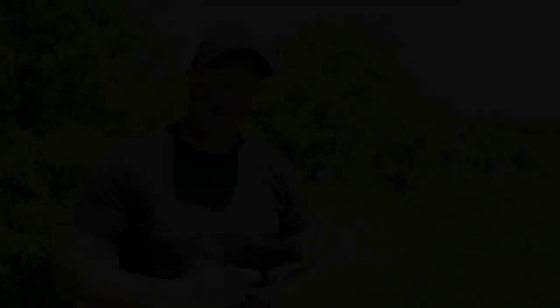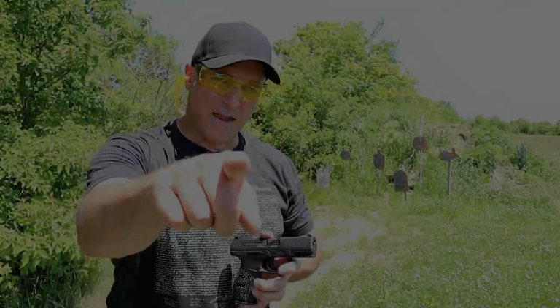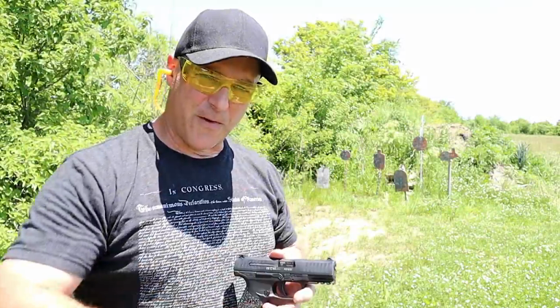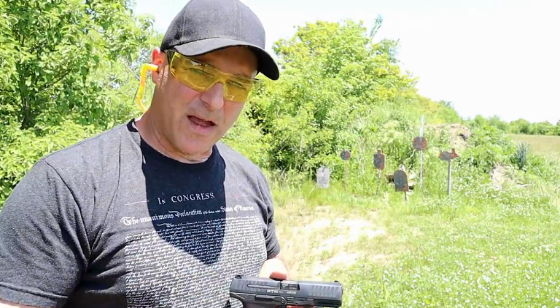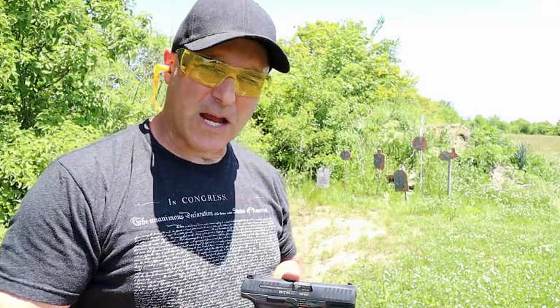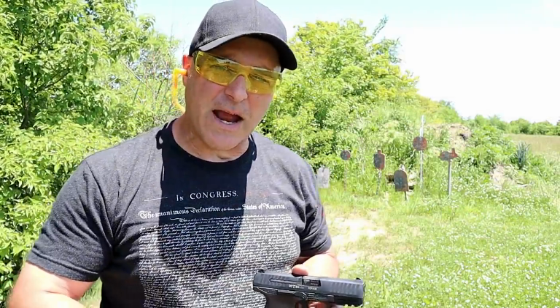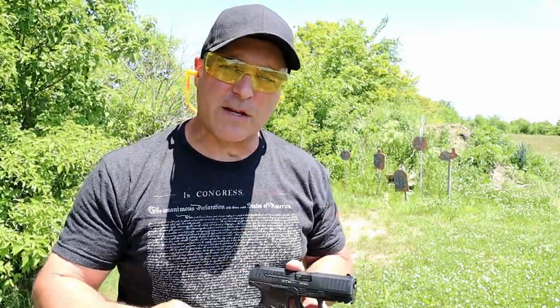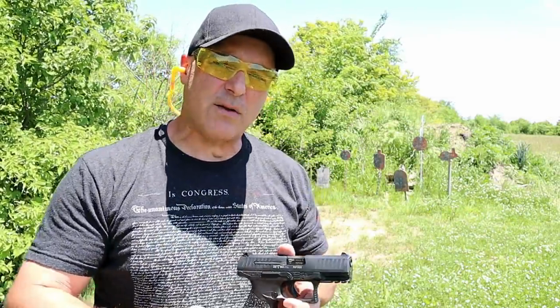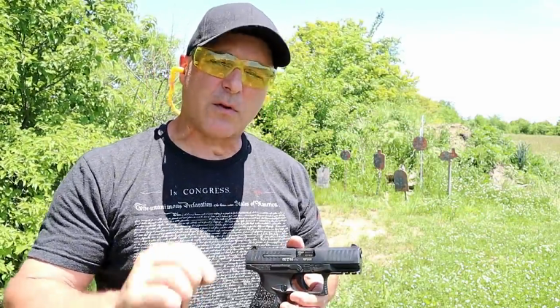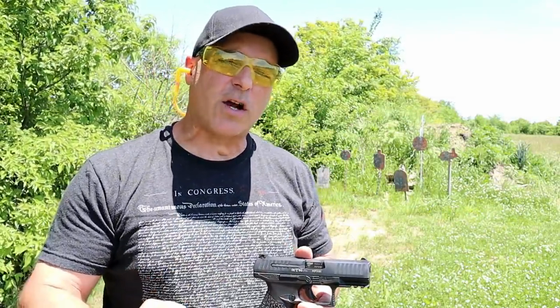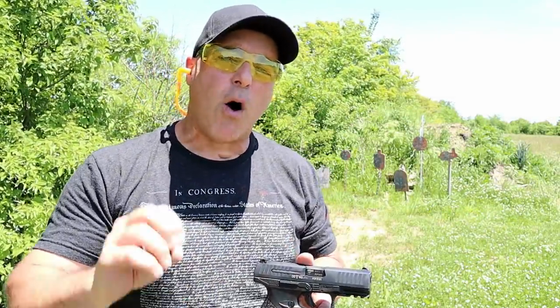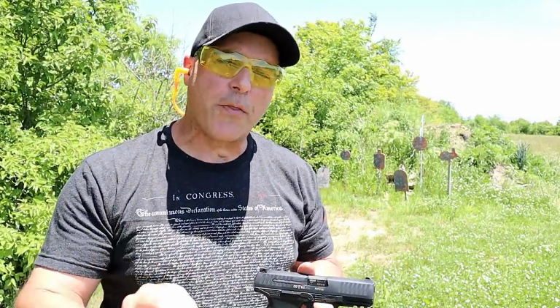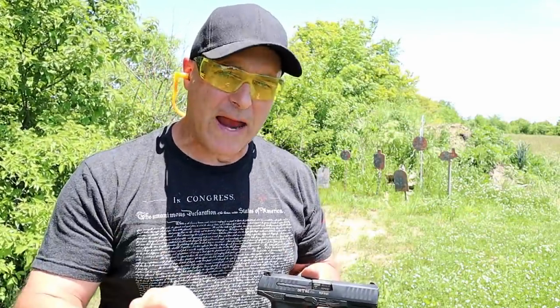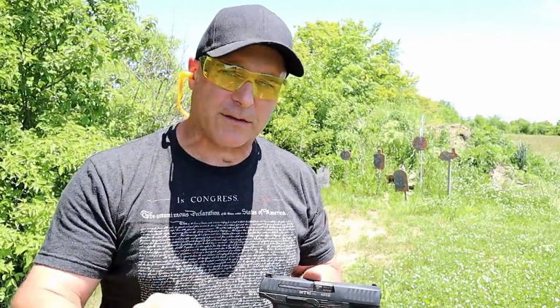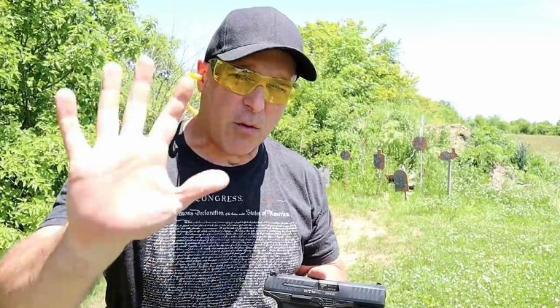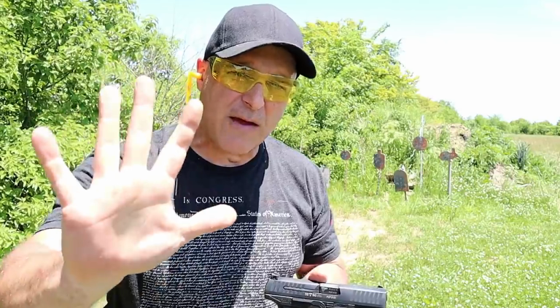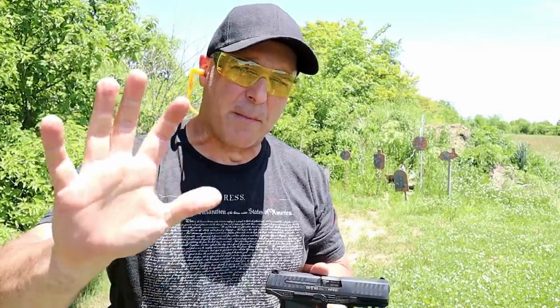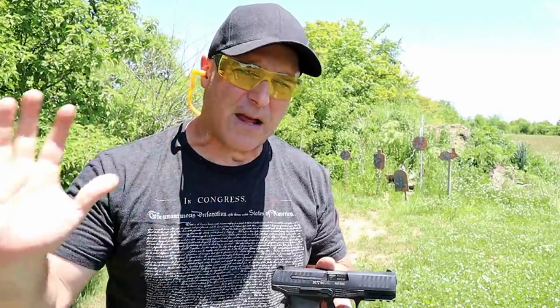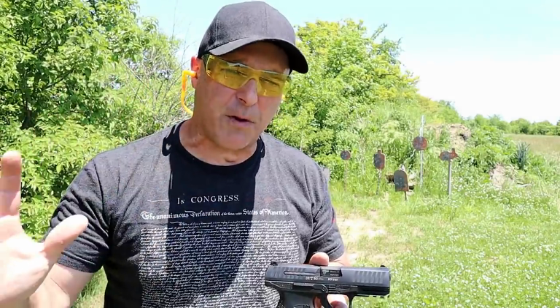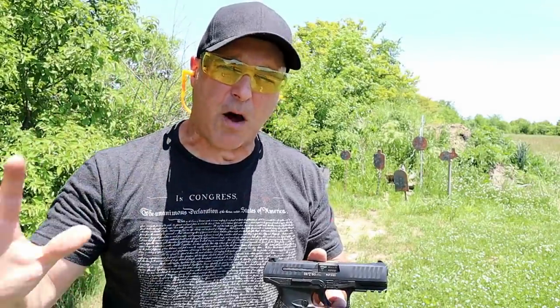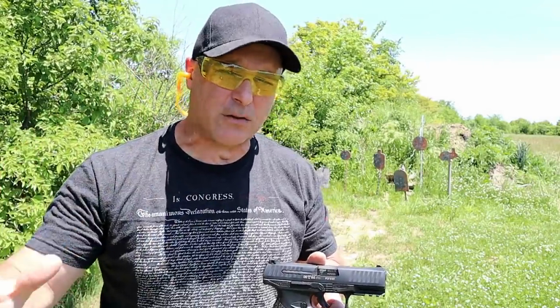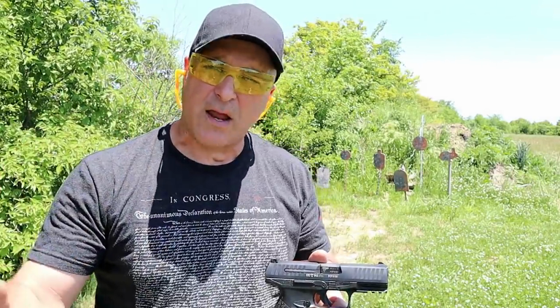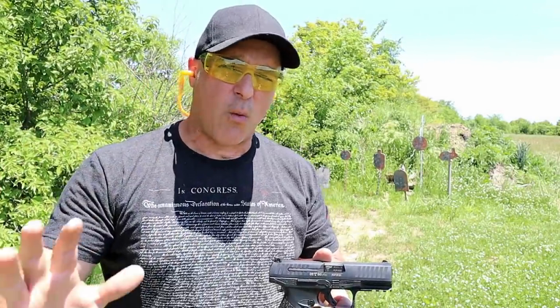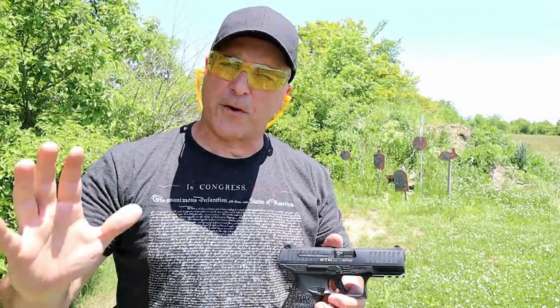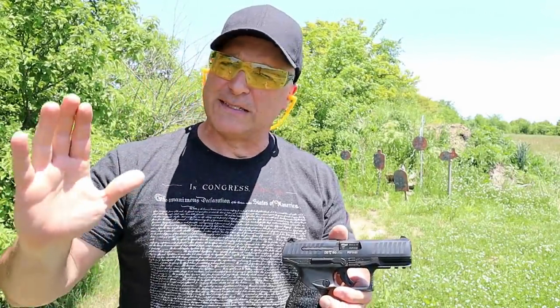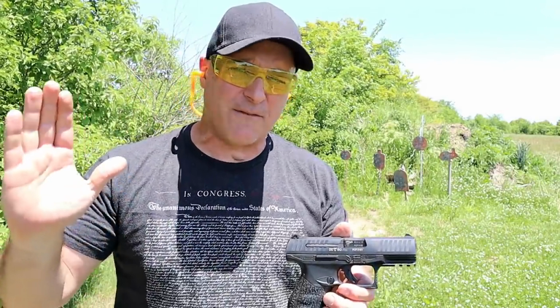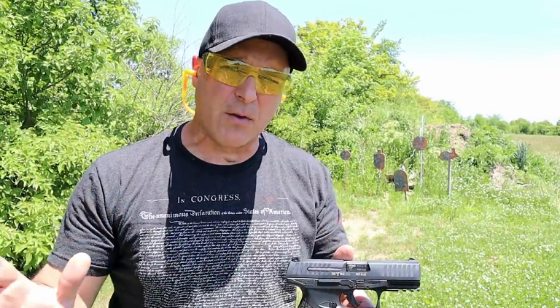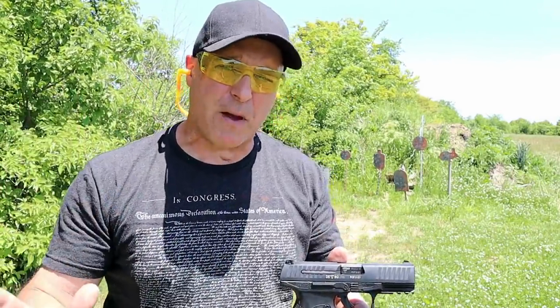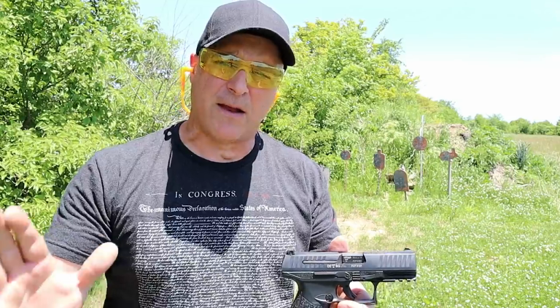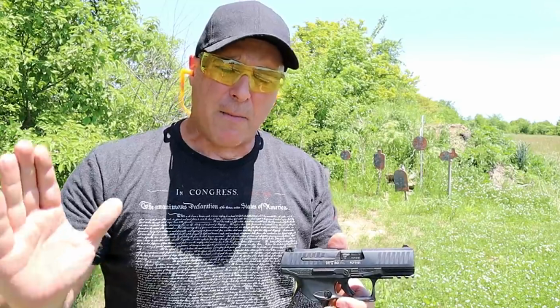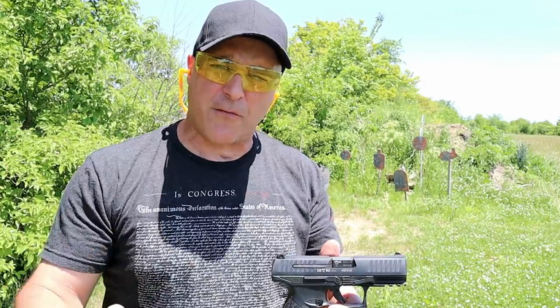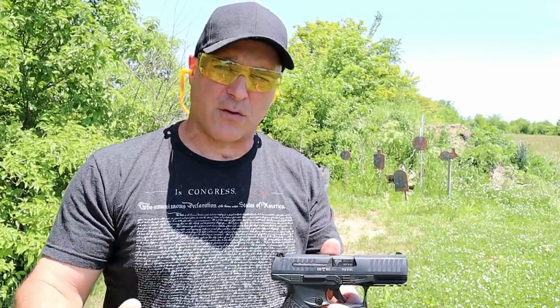Hey there friends, thanks for checking in at the range. Today we're talking about Walther handguns — I own five of them and decided to bring them all out today. Walther is a very respected manufacturer.